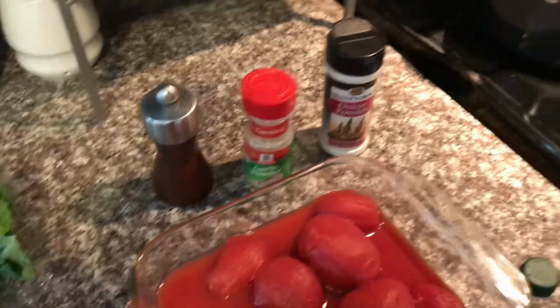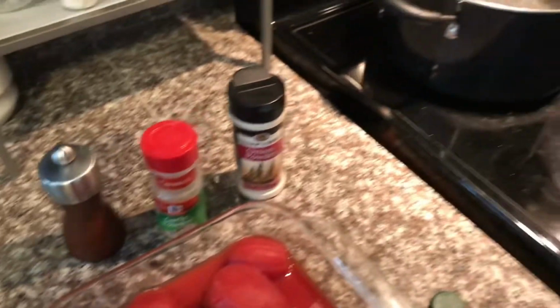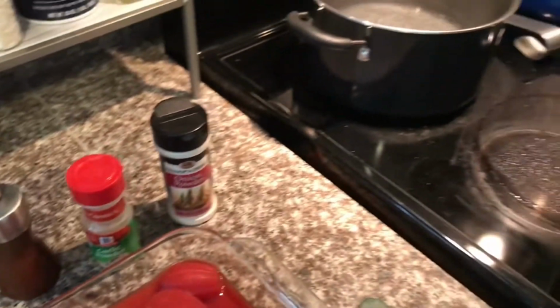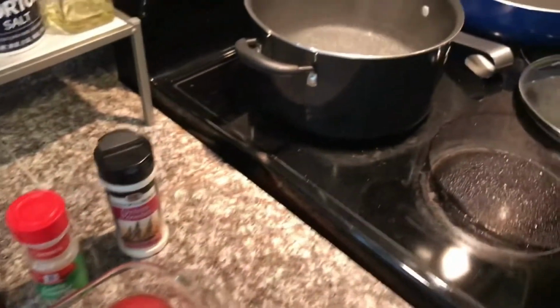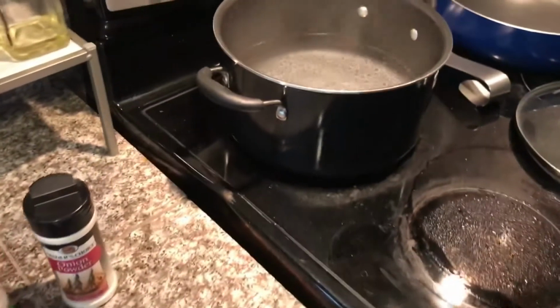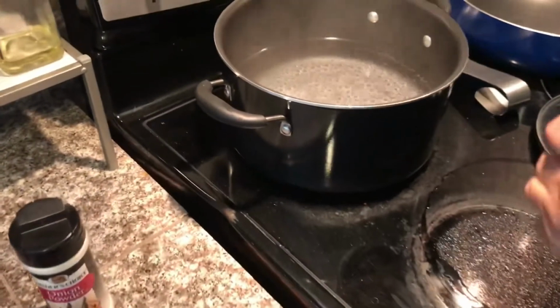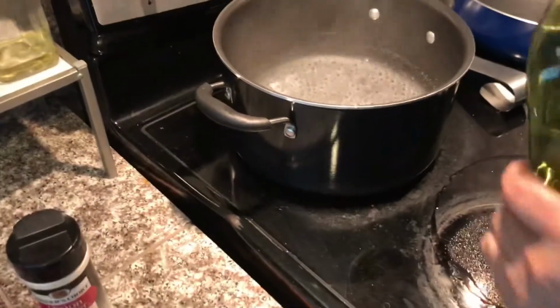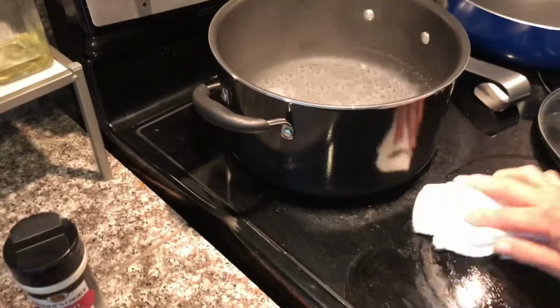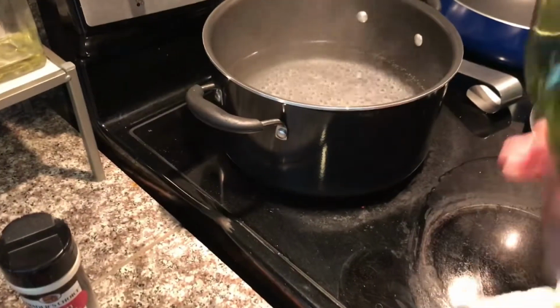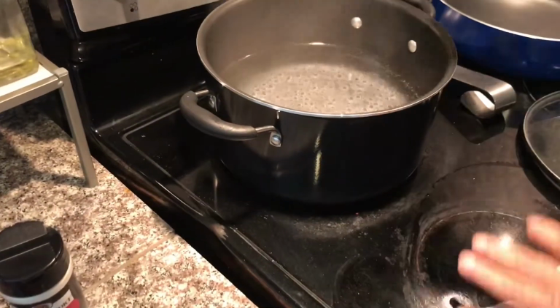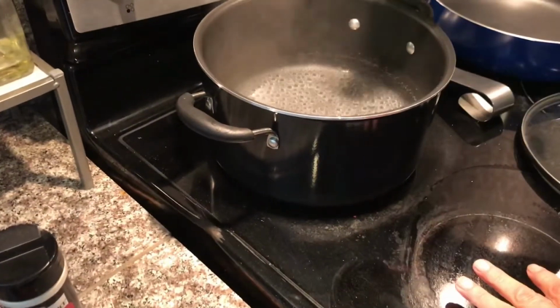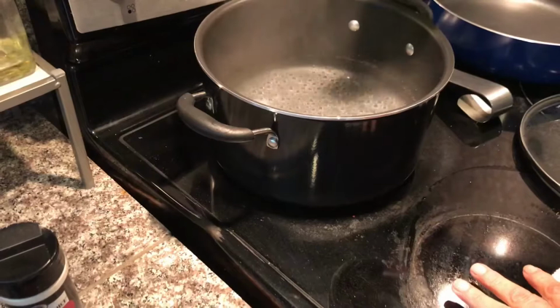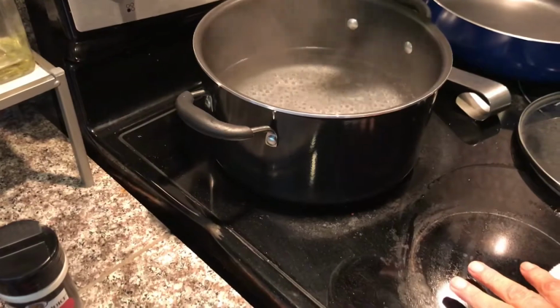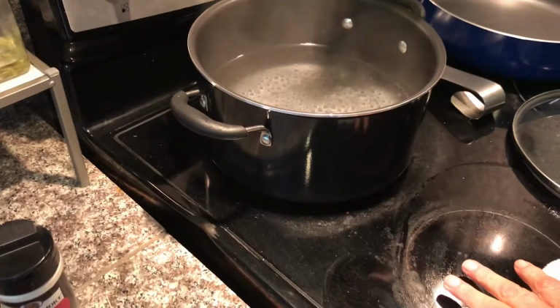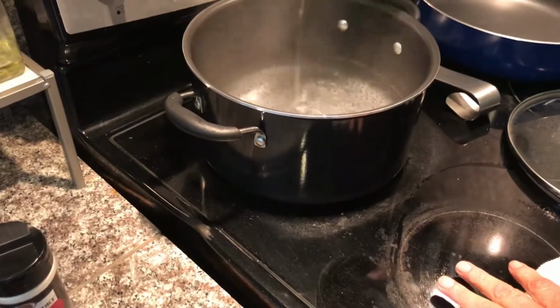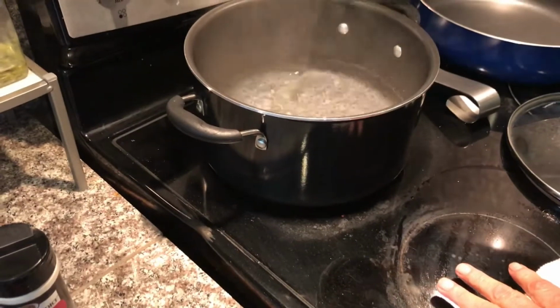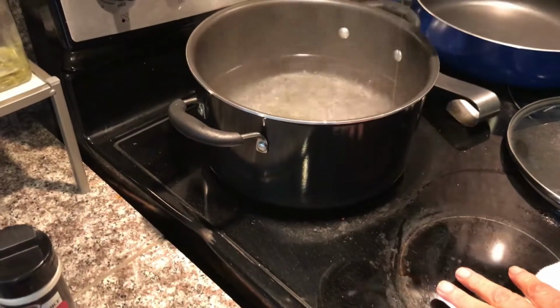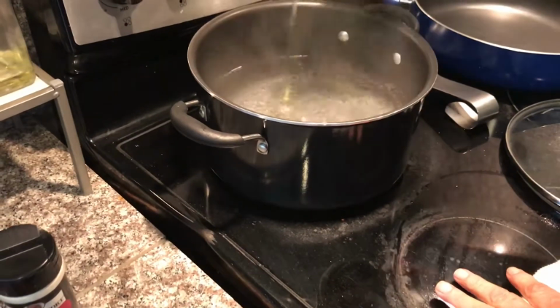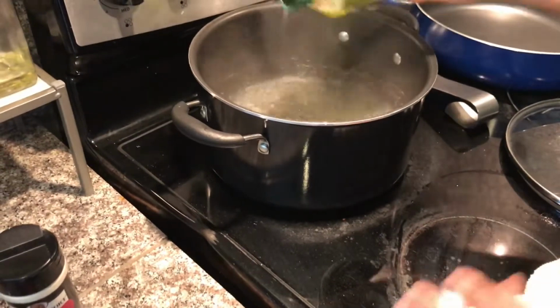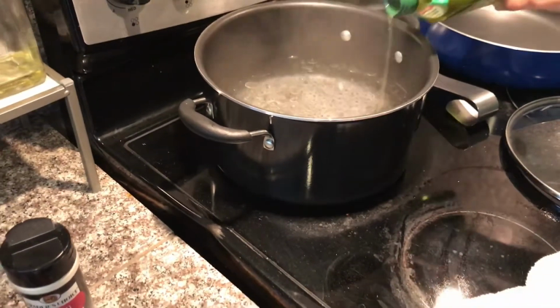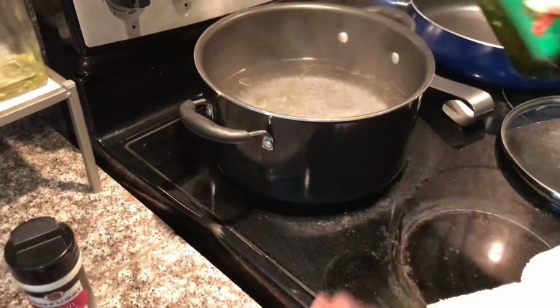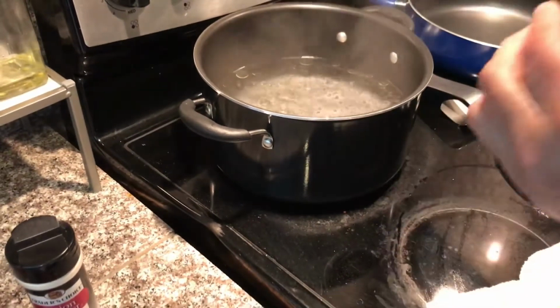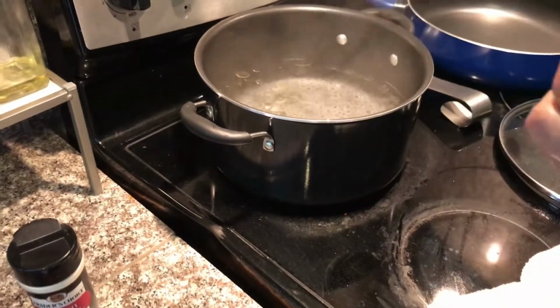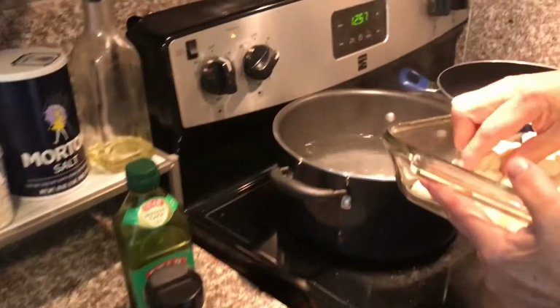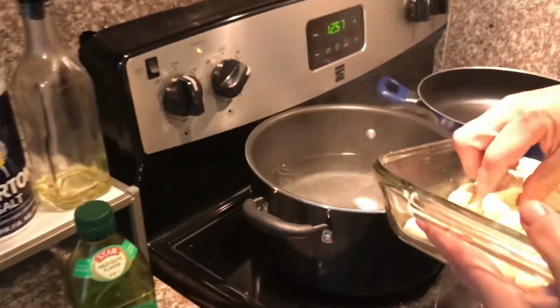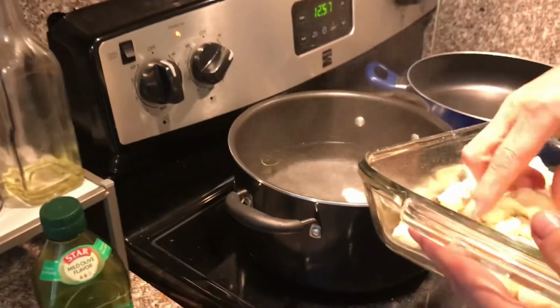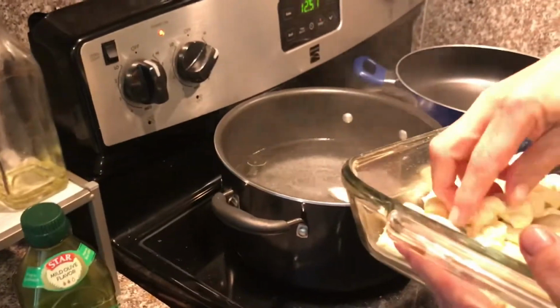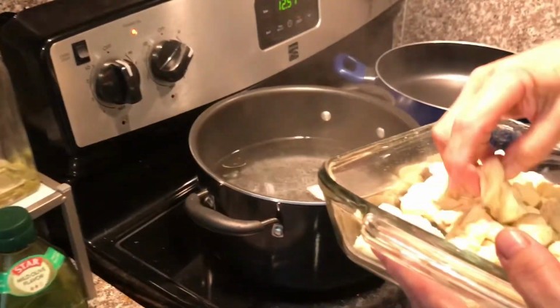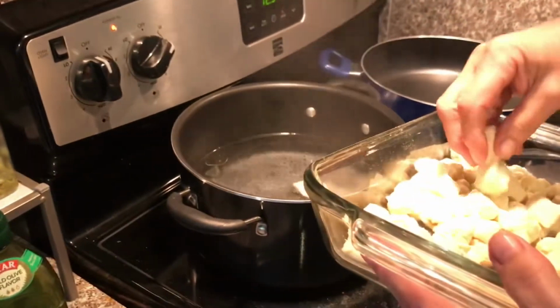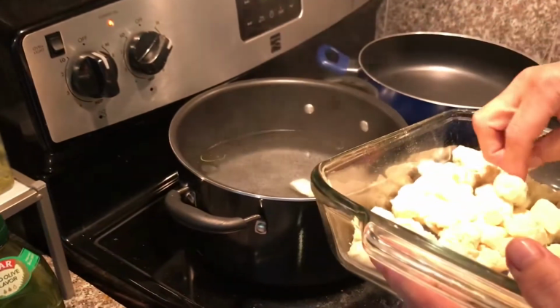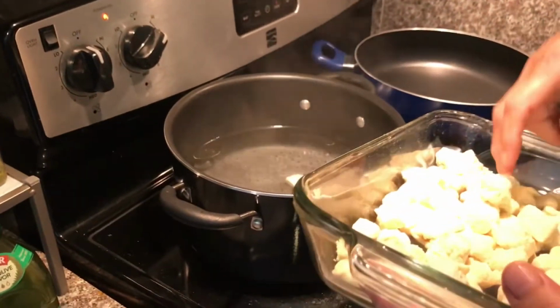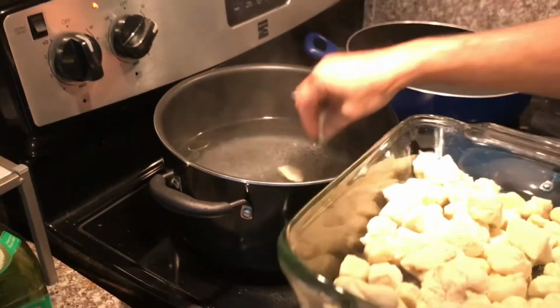We've already started to boil our water for the gnocchi. She's adding a little bit of oil, and she's going to add the gnocchi one by one.